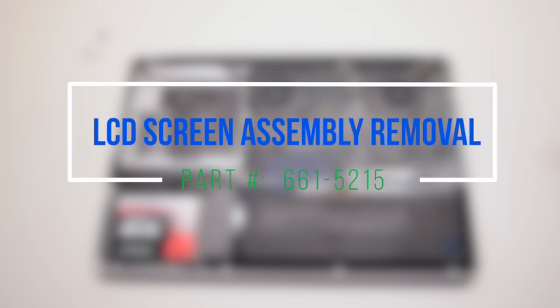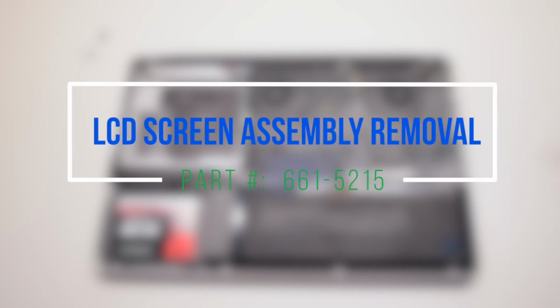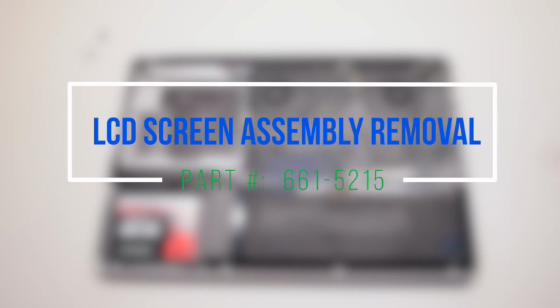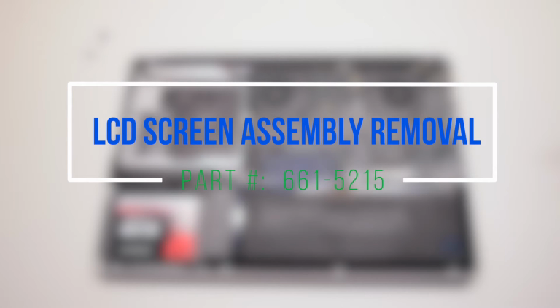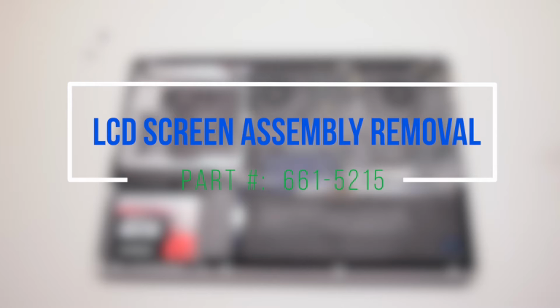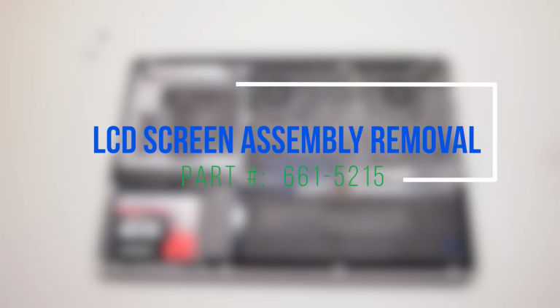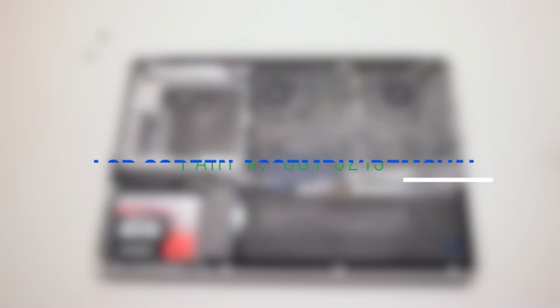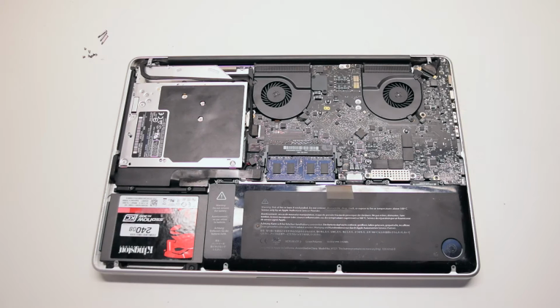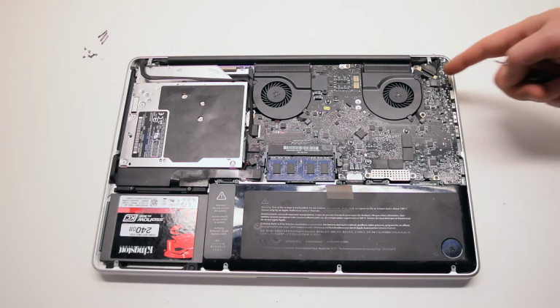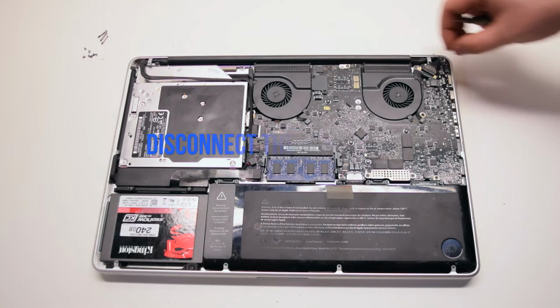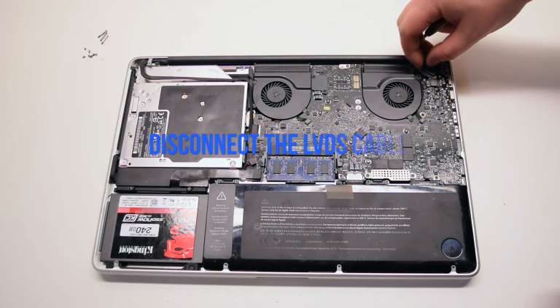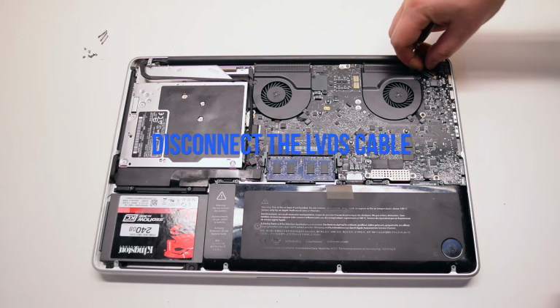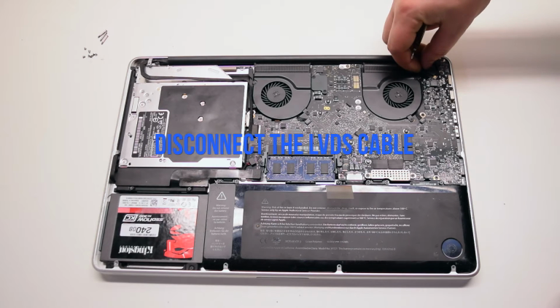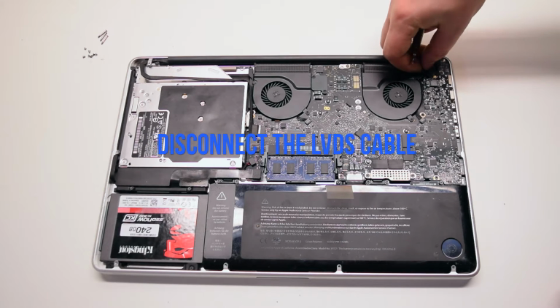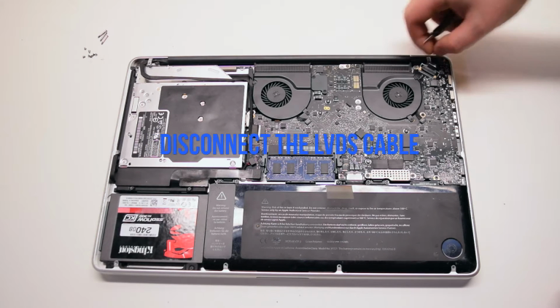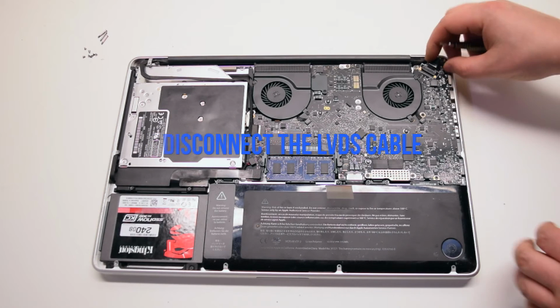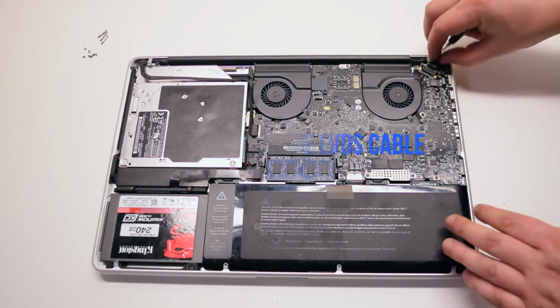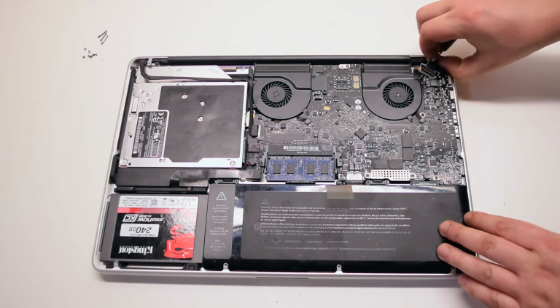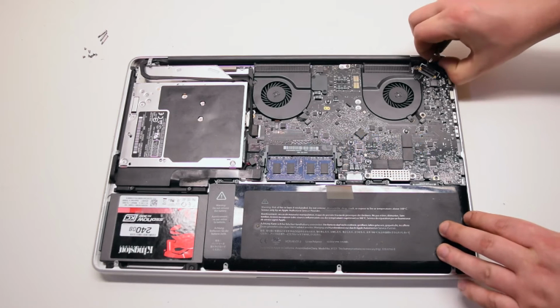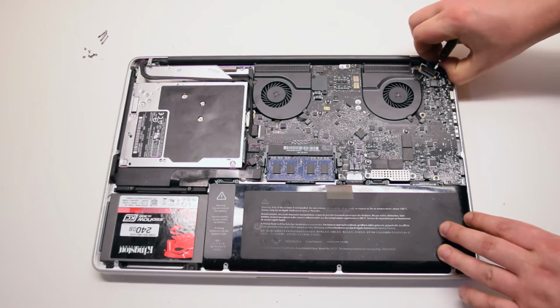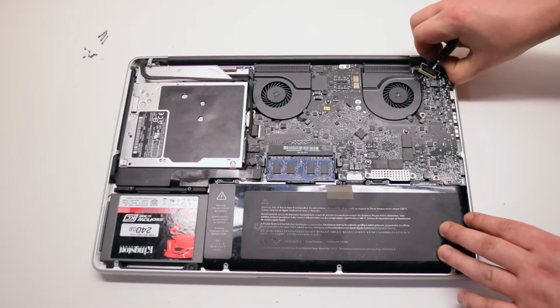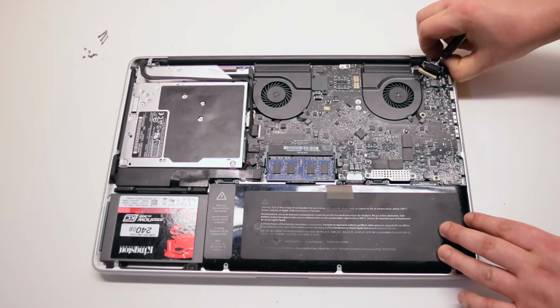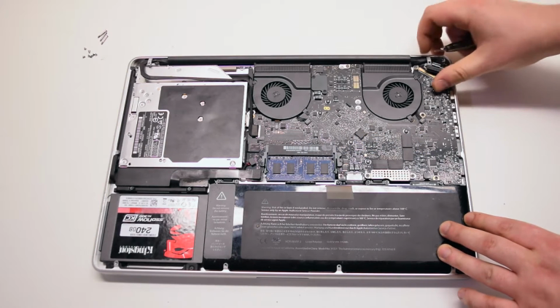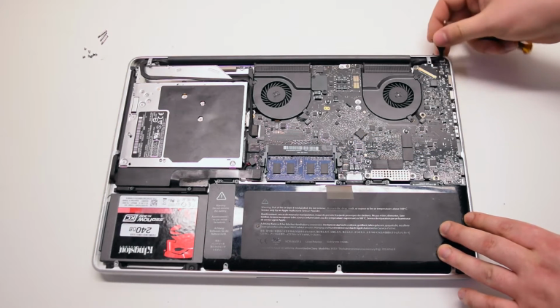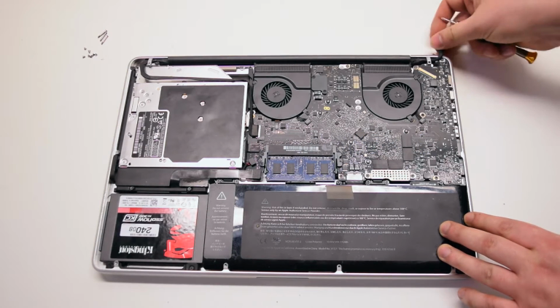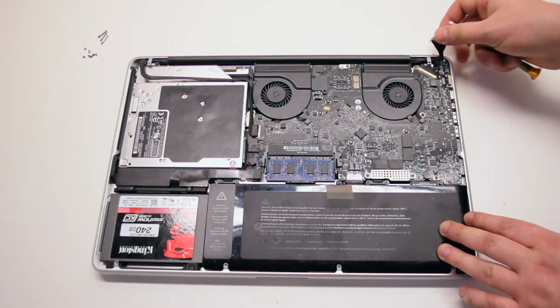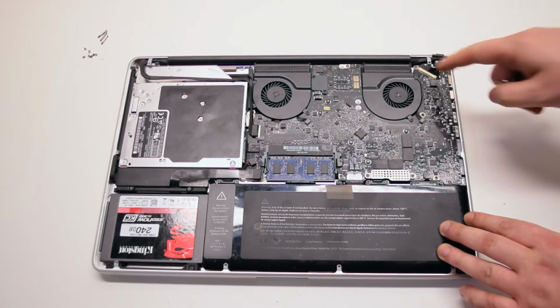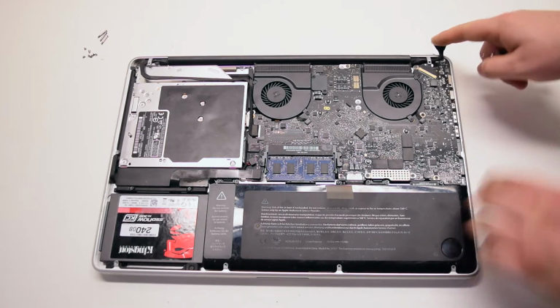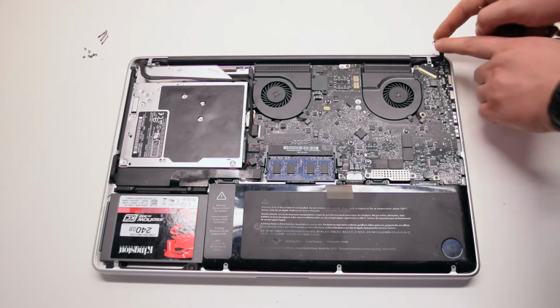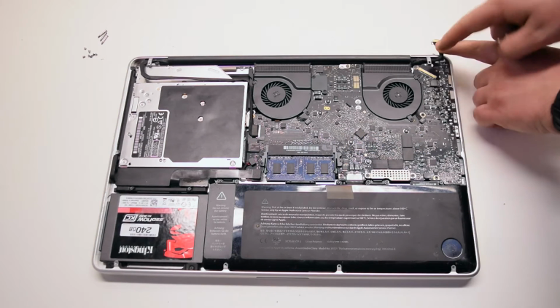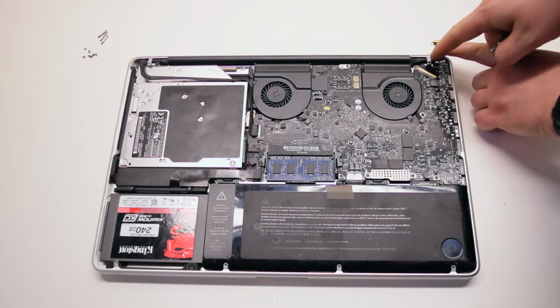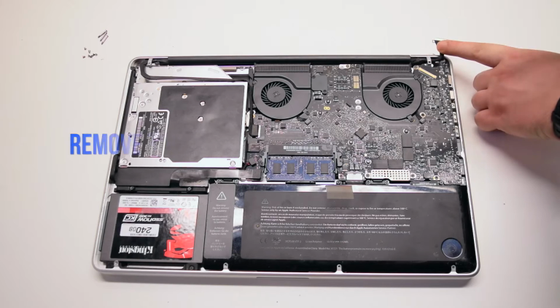LCD screen assembly removal. Disconnect the LVDS cable by lifting up the lock lever and pulling the cable out. Be gentle — this connection is very fragile.